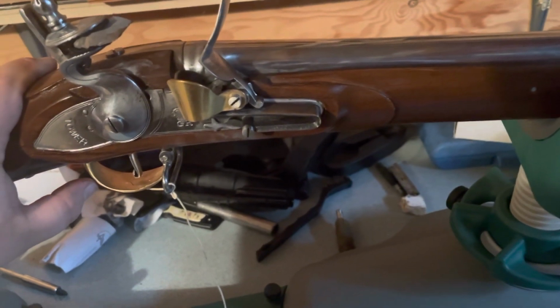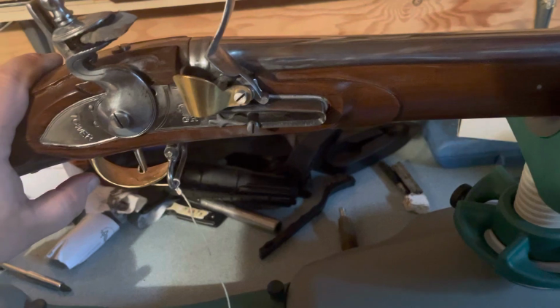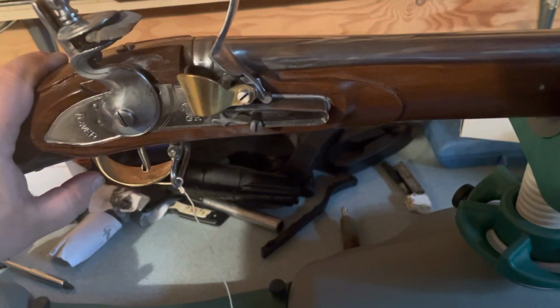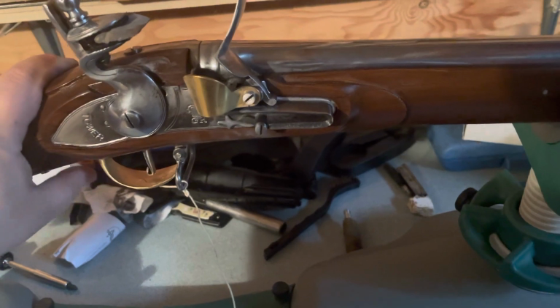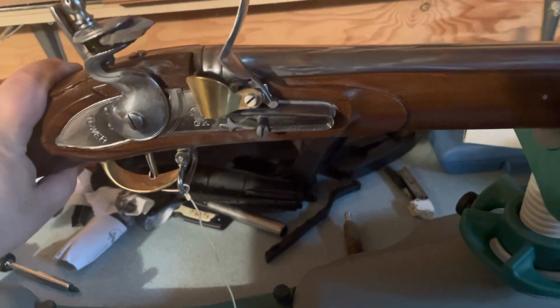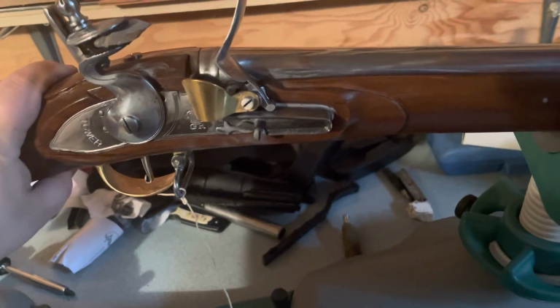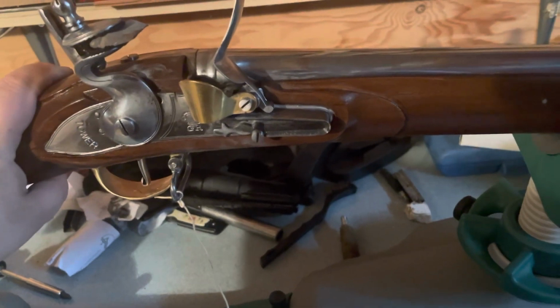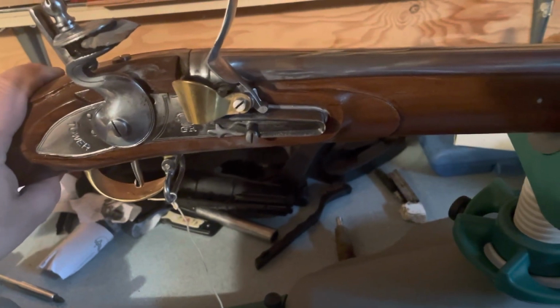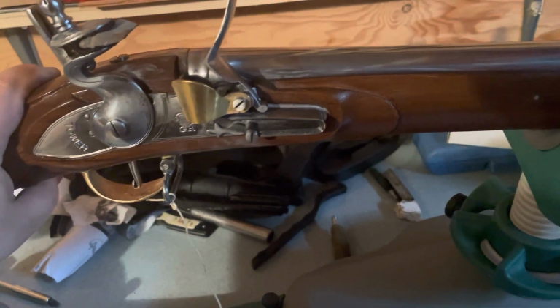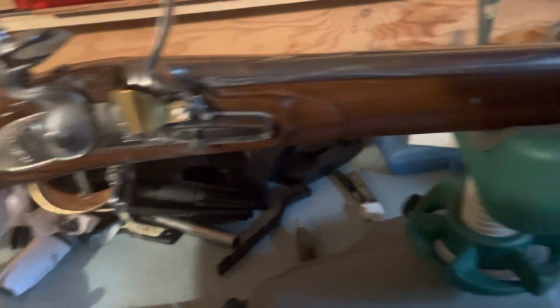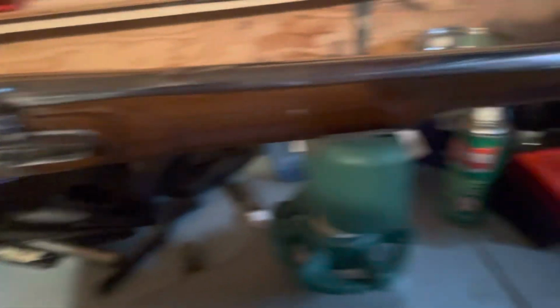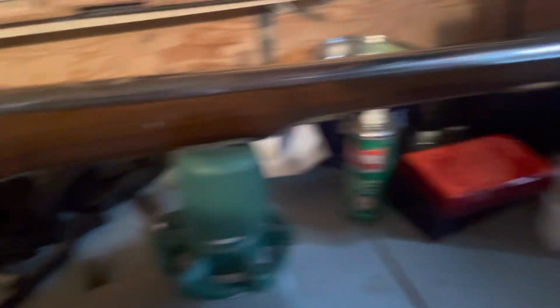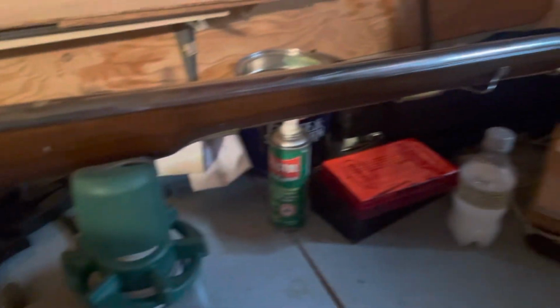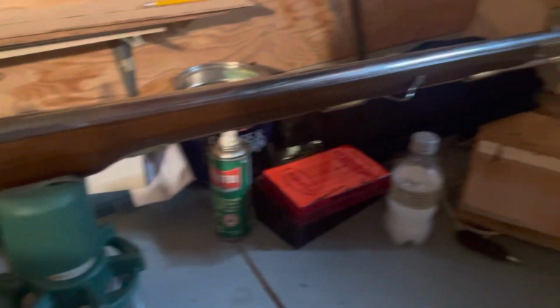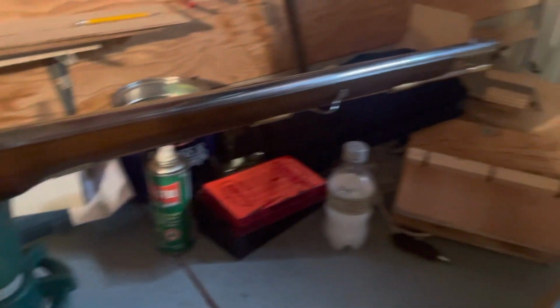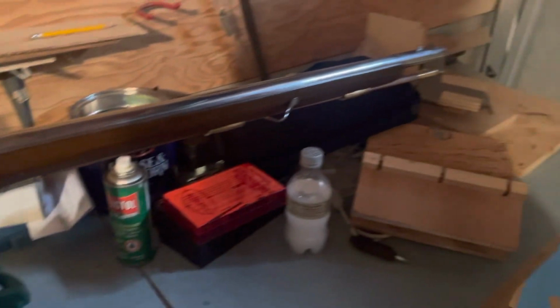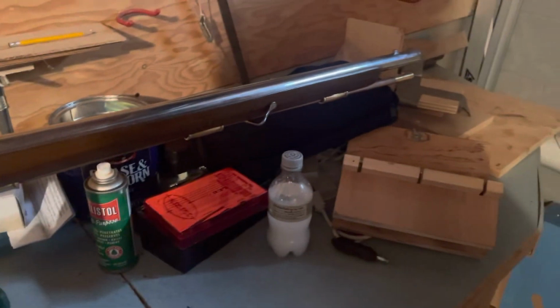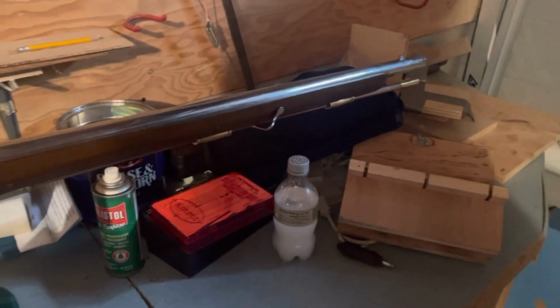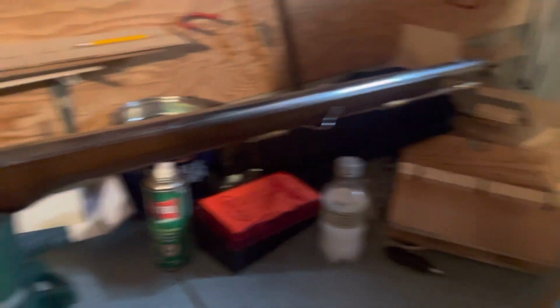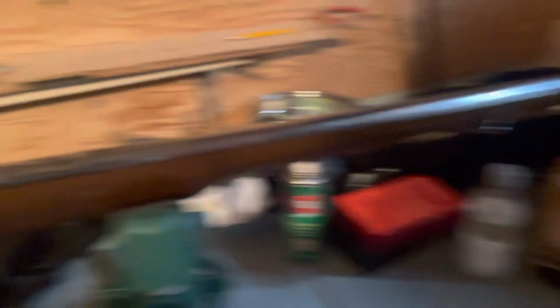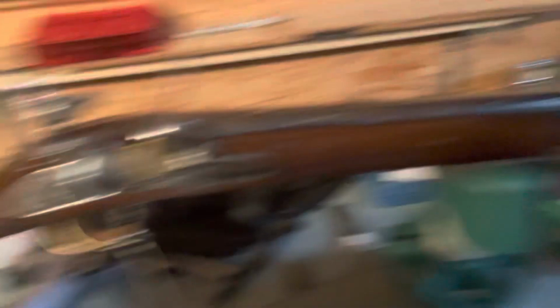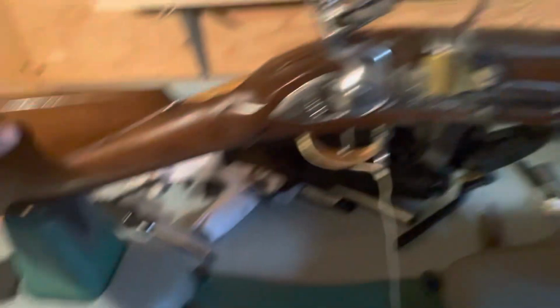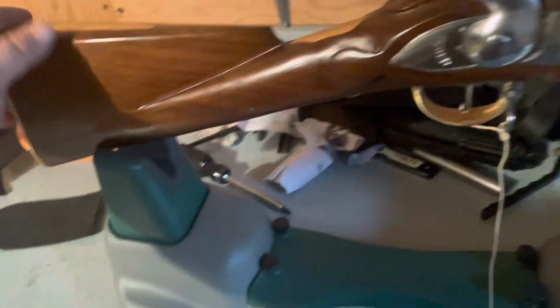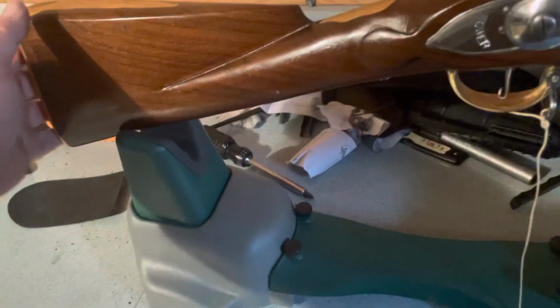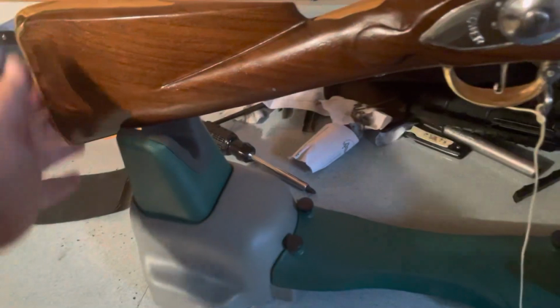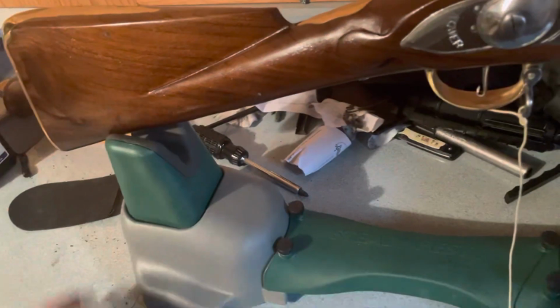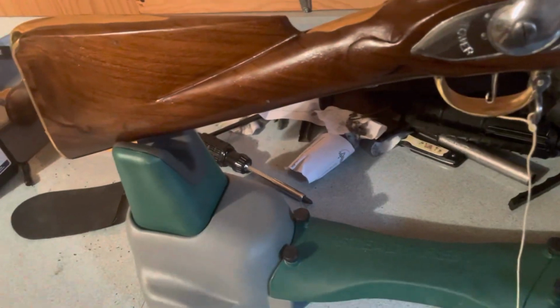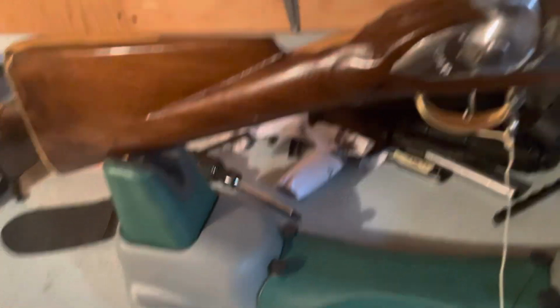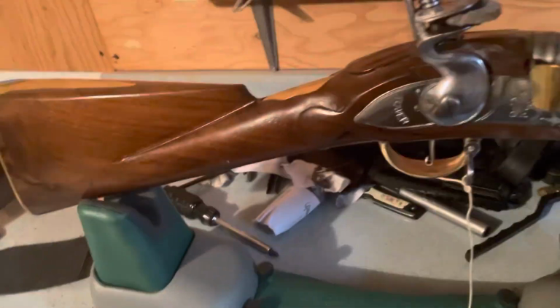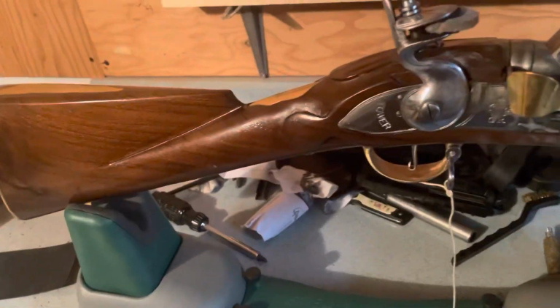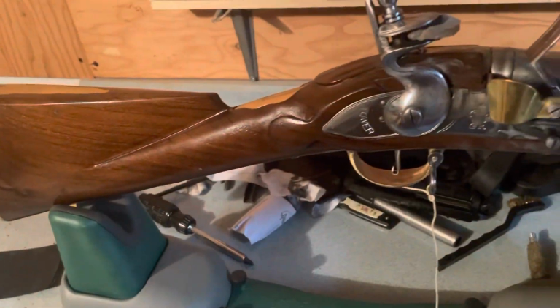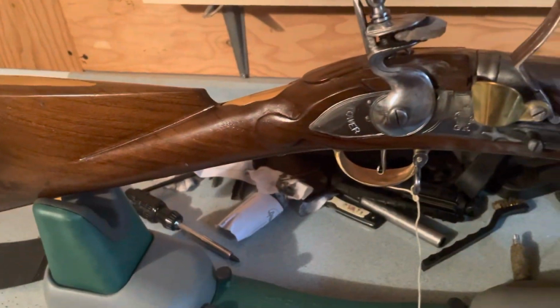Just a quick little video on a gorgeous firearm. Thank you guys for watching.